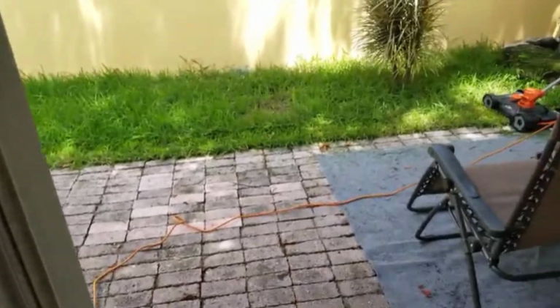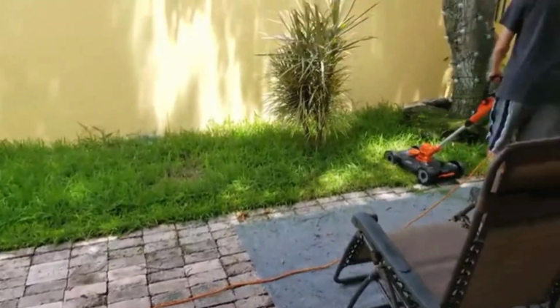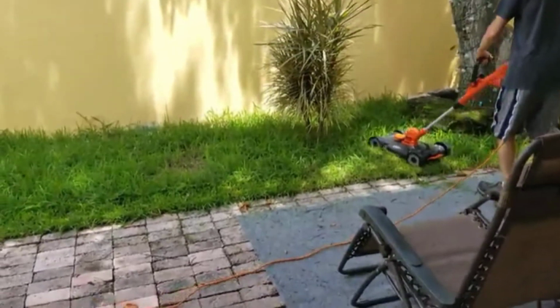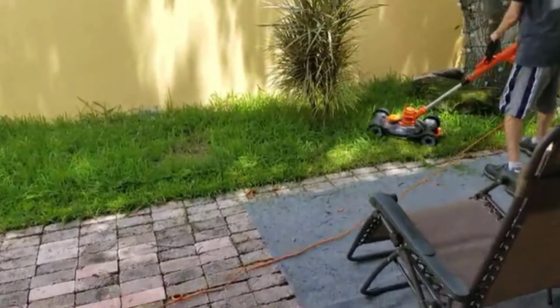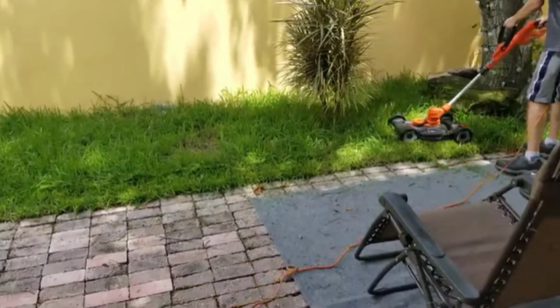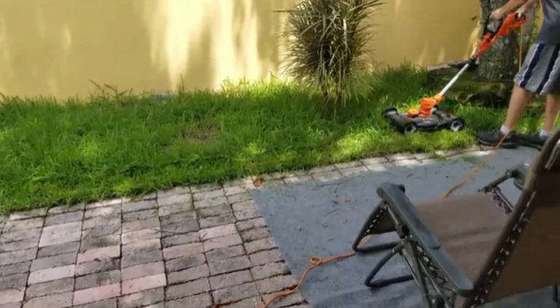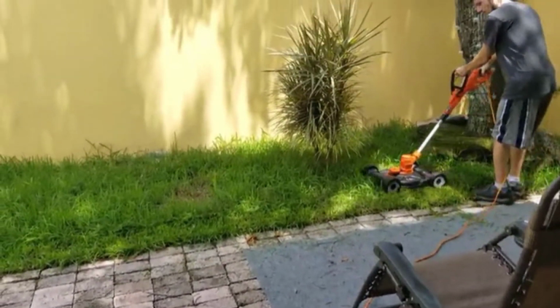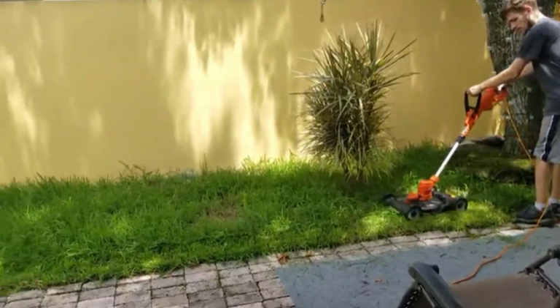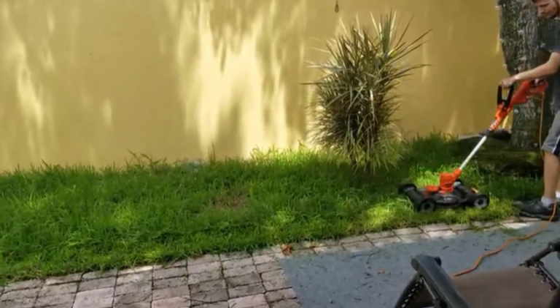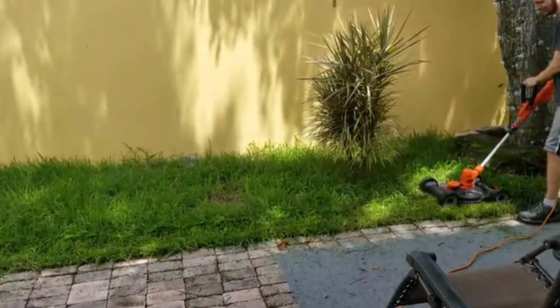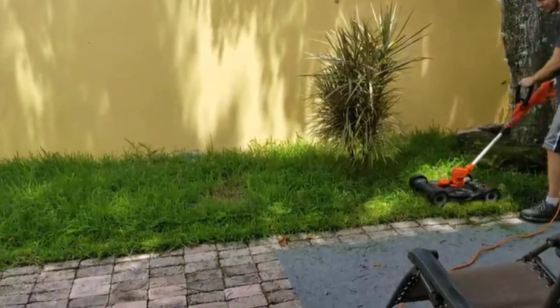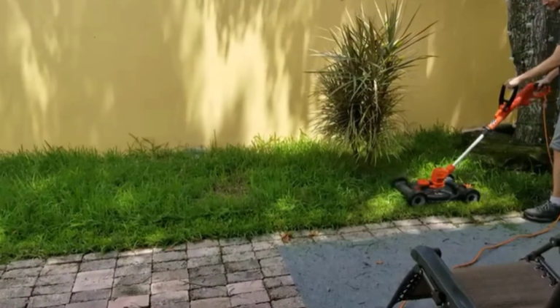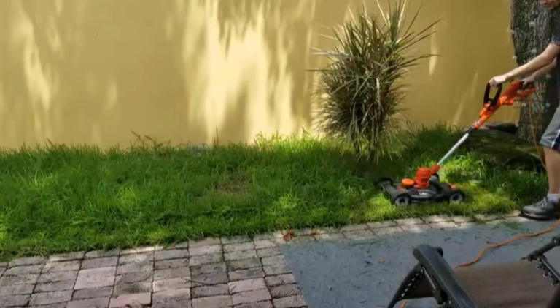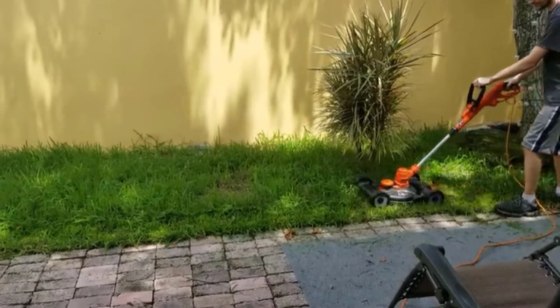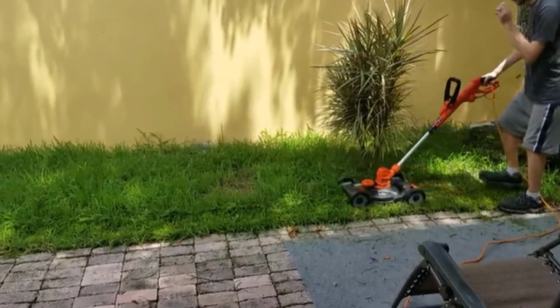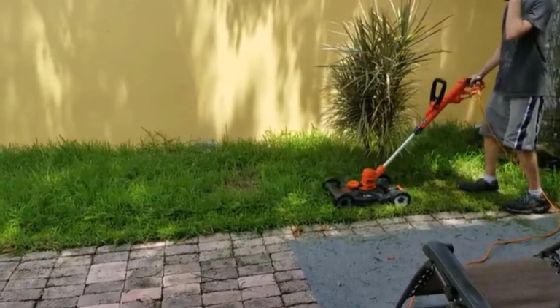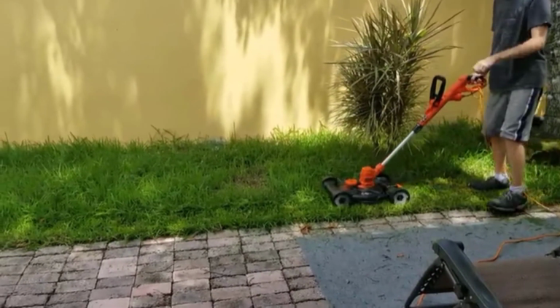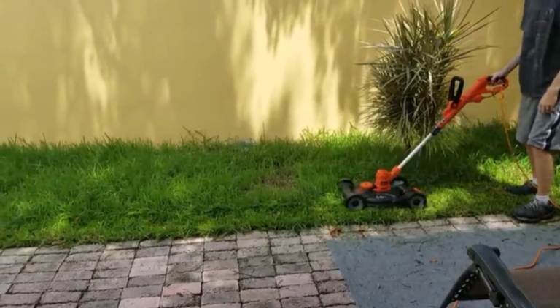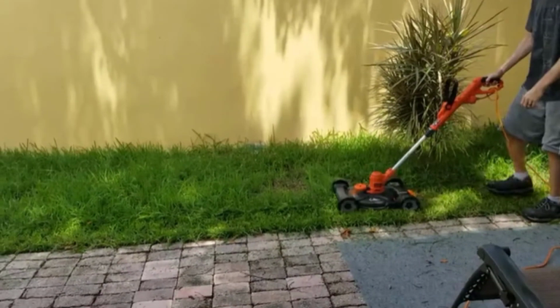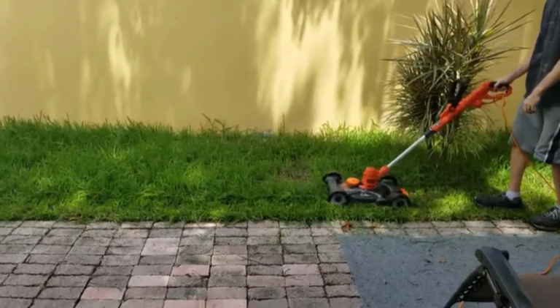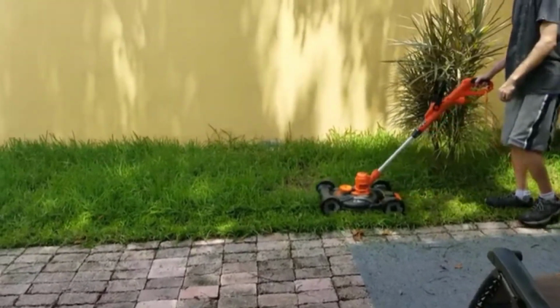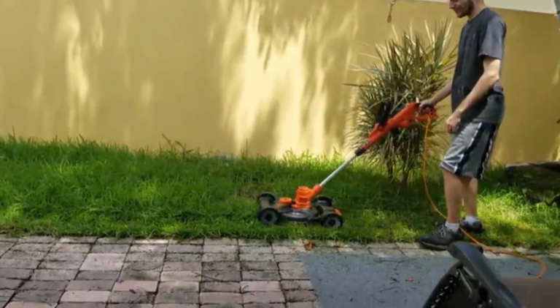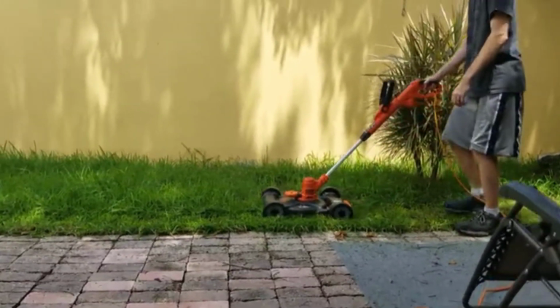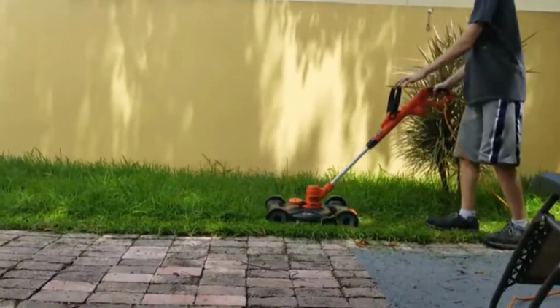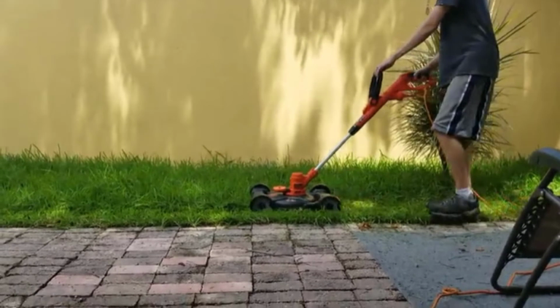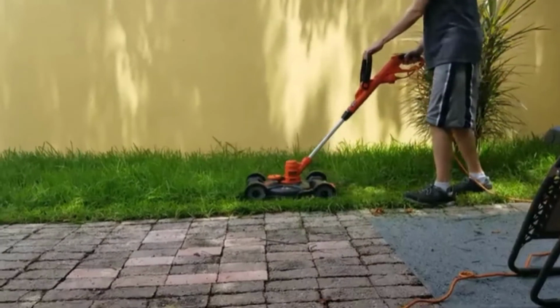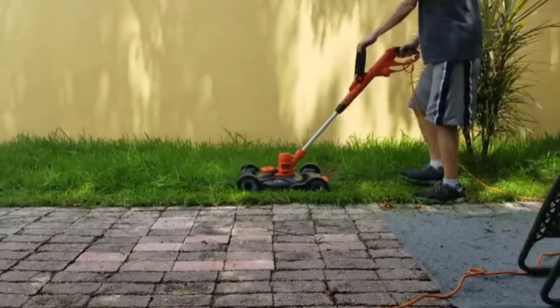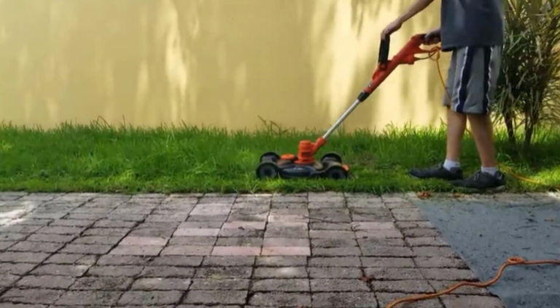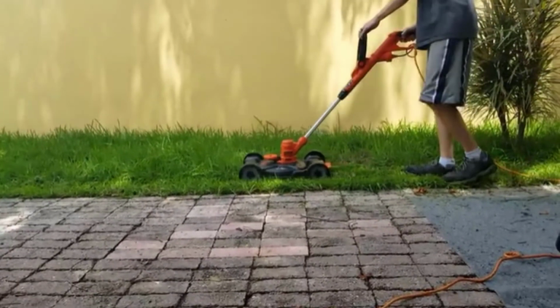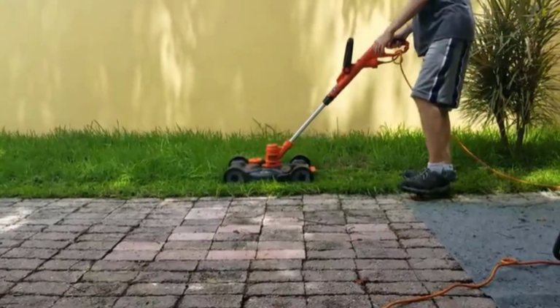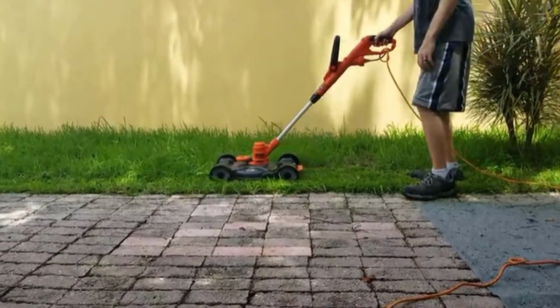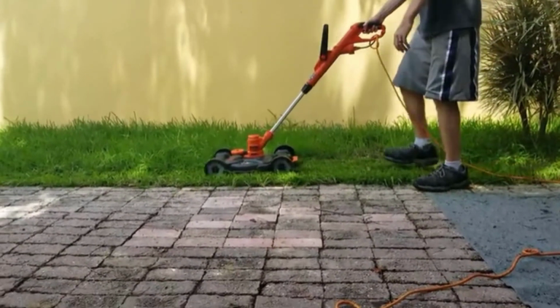Looking for a battery-powered lawnmower? Our tools and equipment appliance experts bought and tested the top 10 battery-powered lawnmowers available in 2022 and put them through a rigorous side-by-side comparison to find the very best.